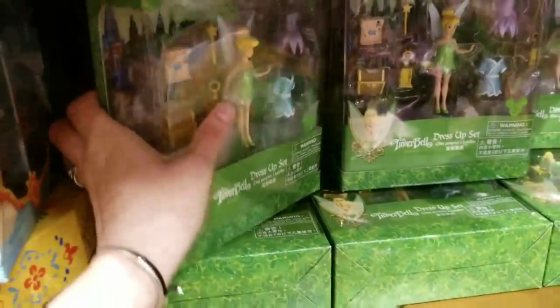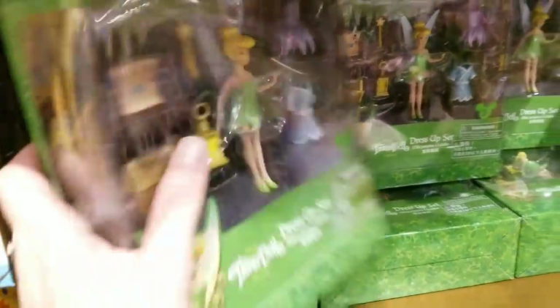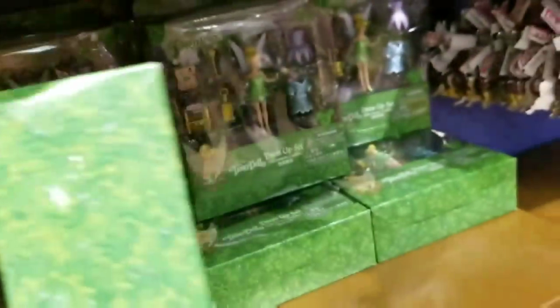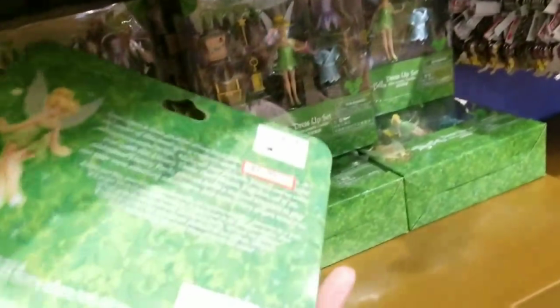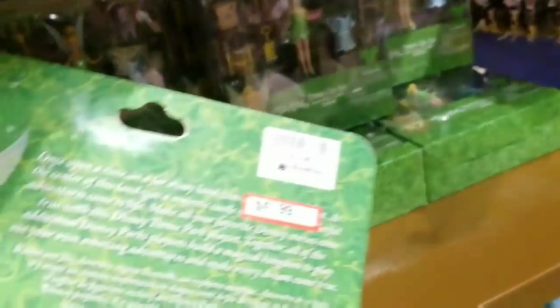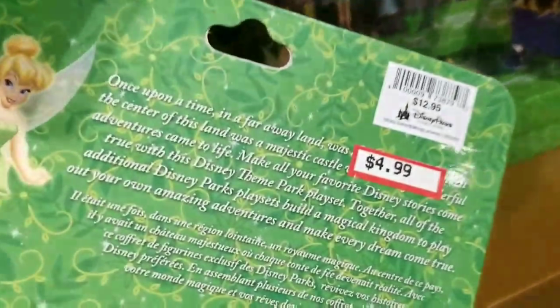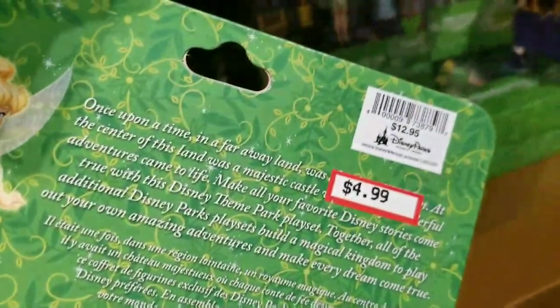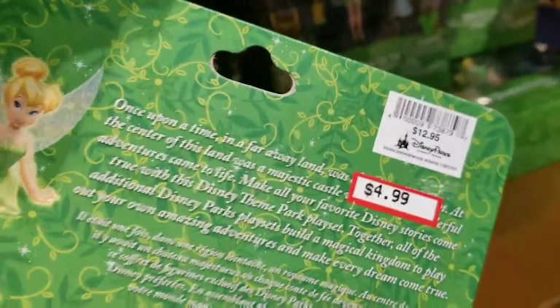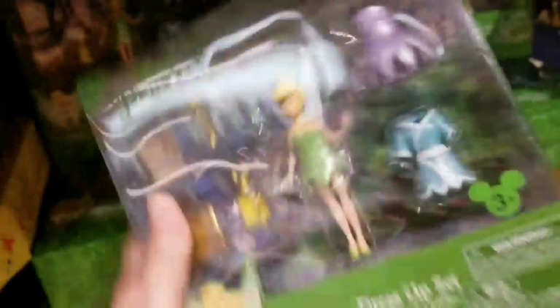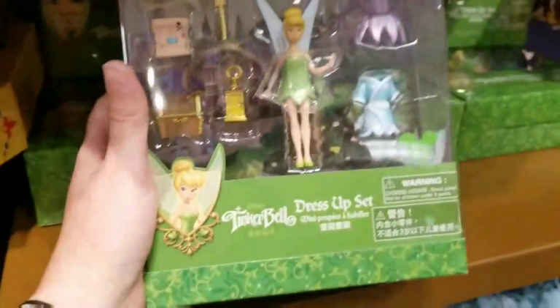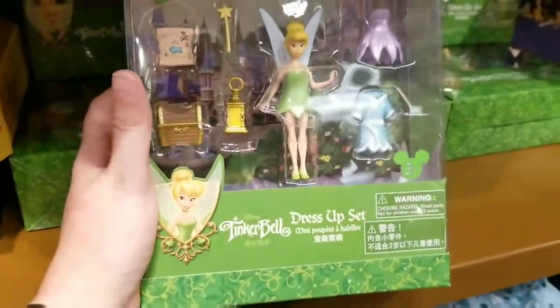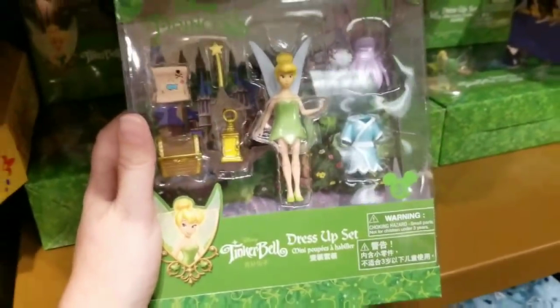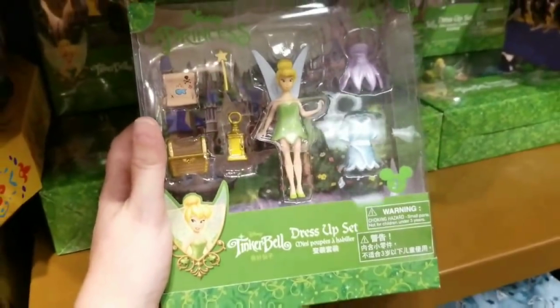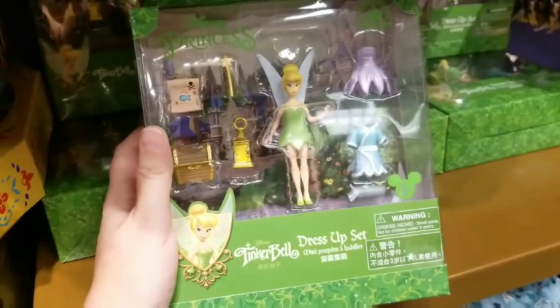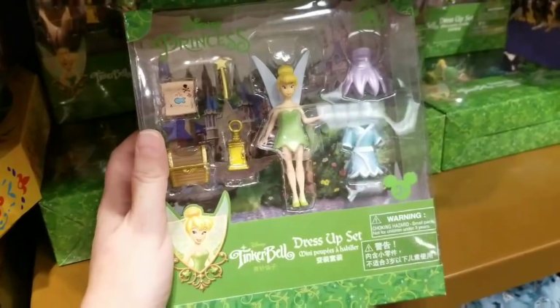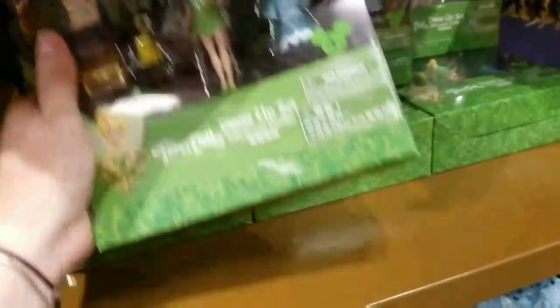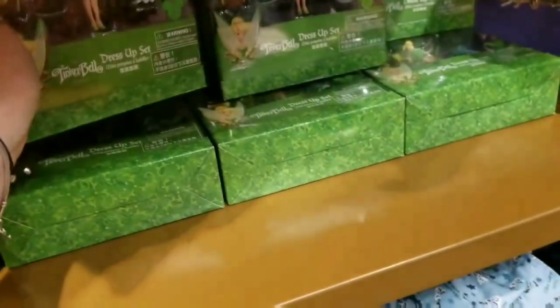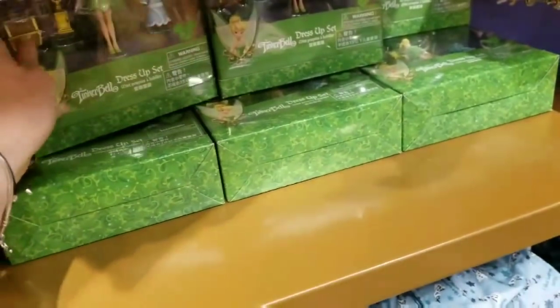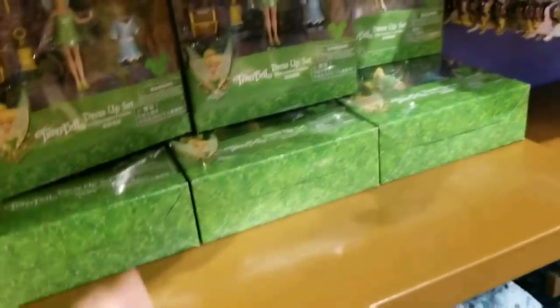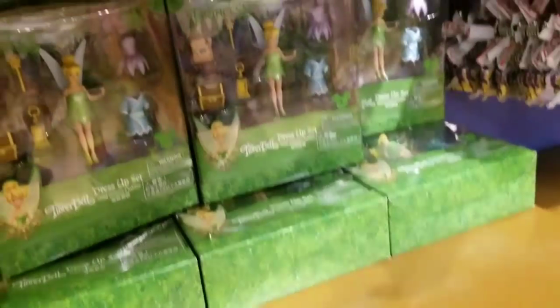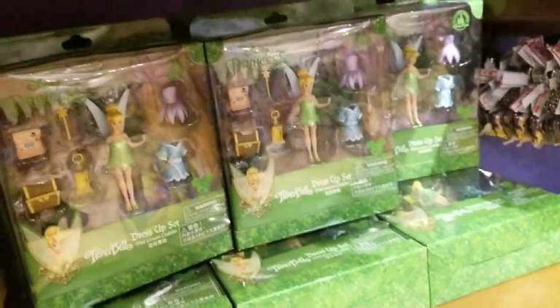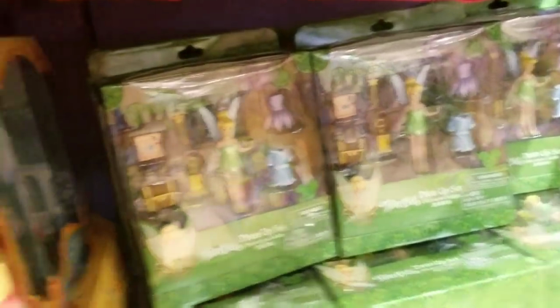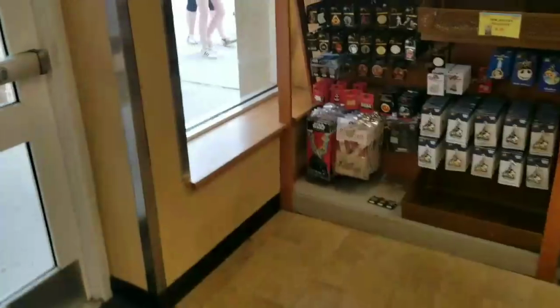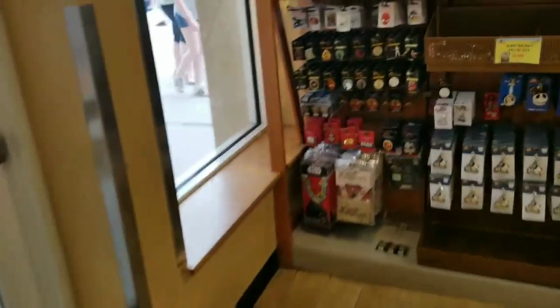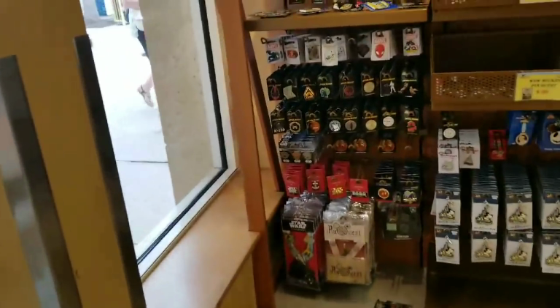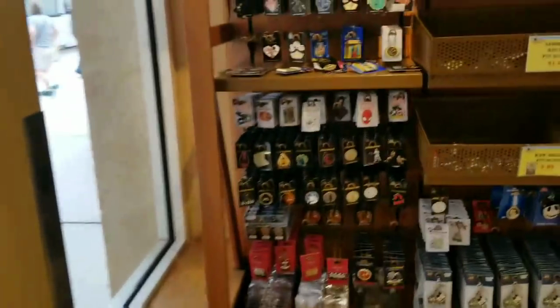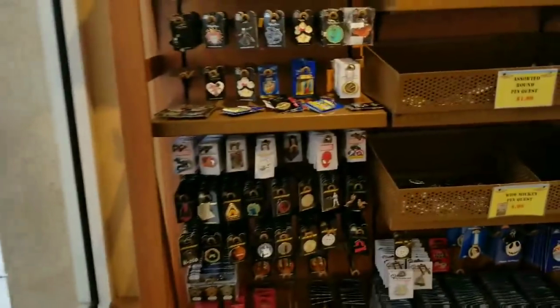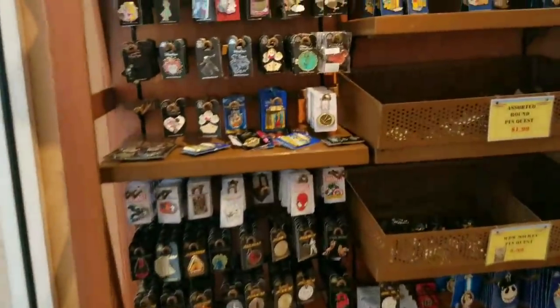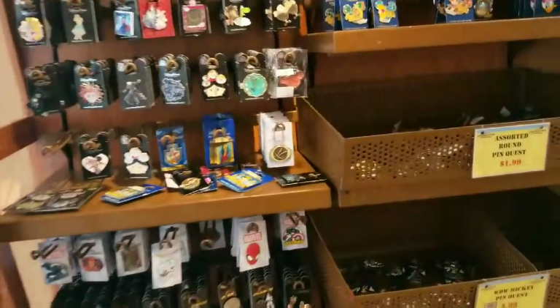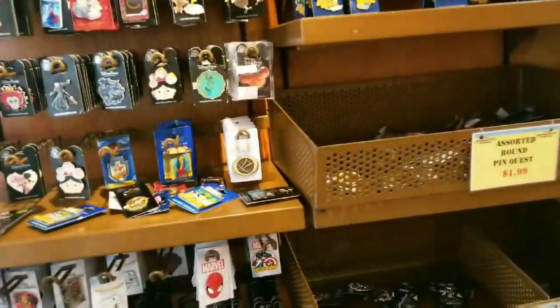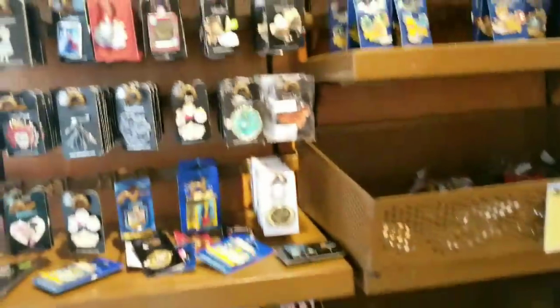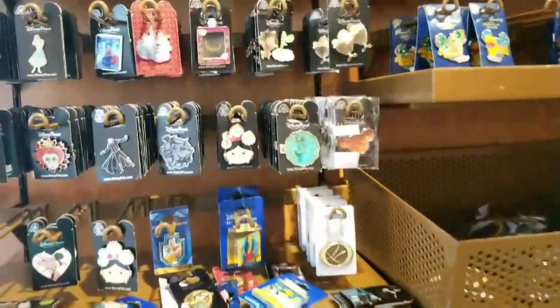Five bucks — look at that! $4.99, super cute. I wanted to get one — there's so many people around here. So many cute little pens.